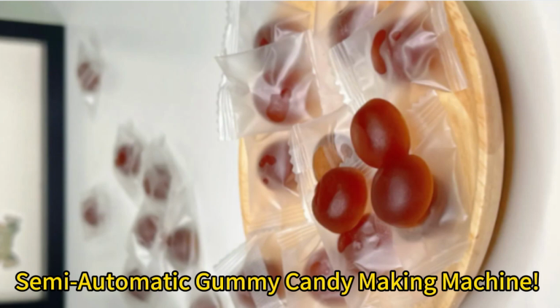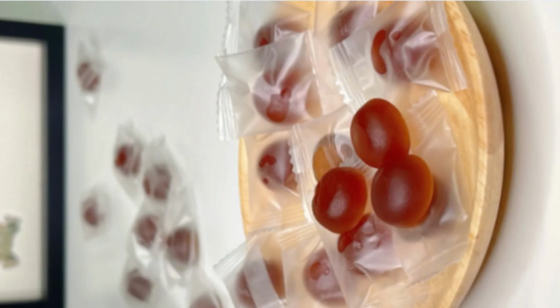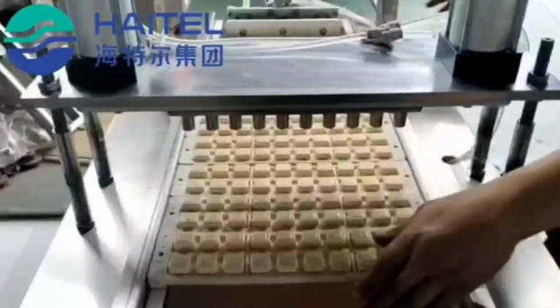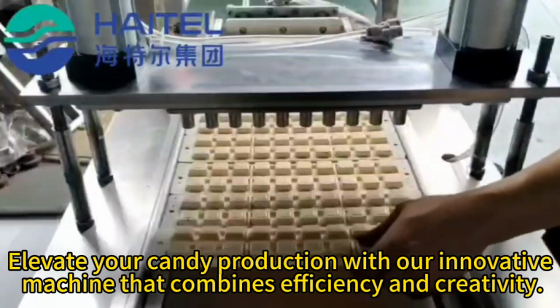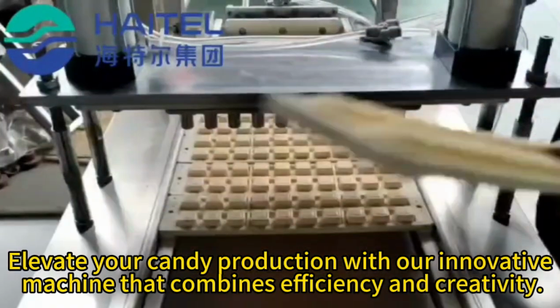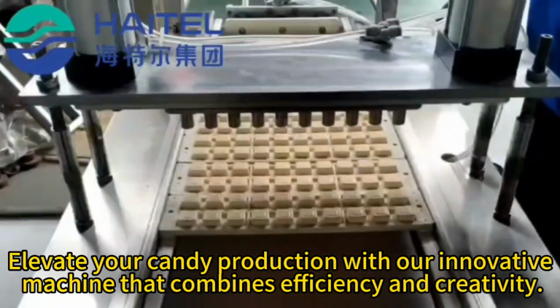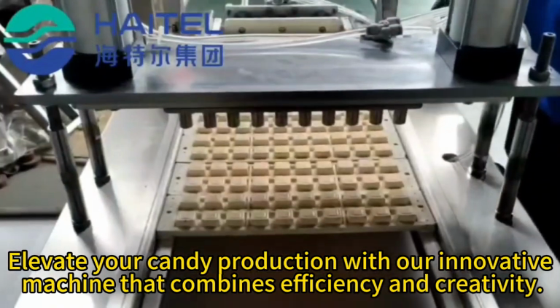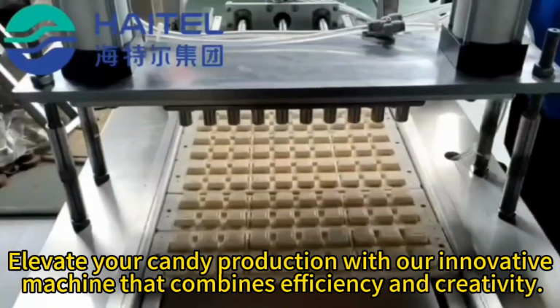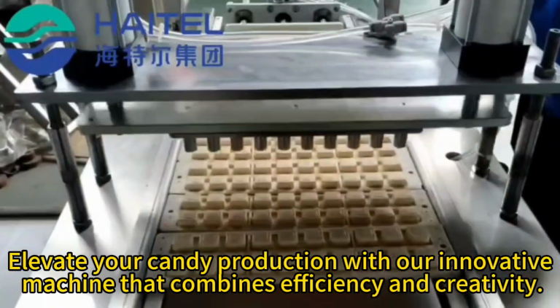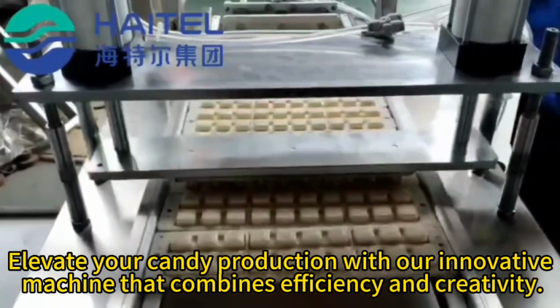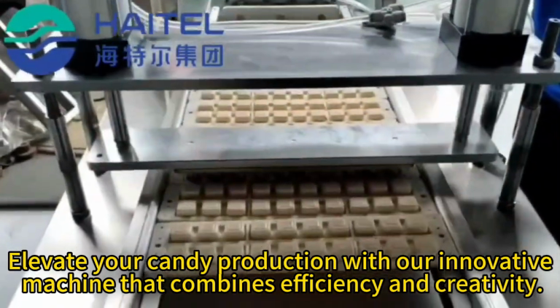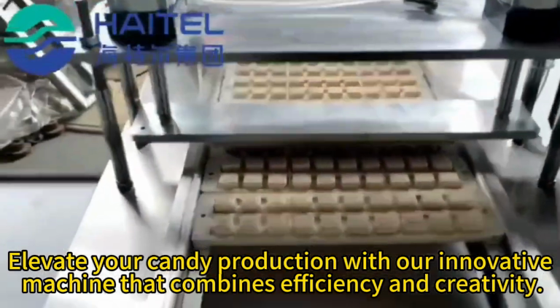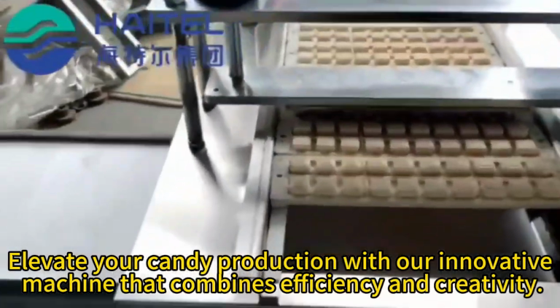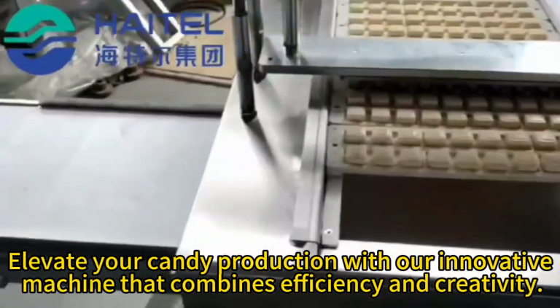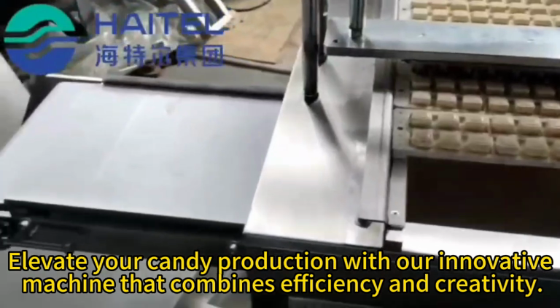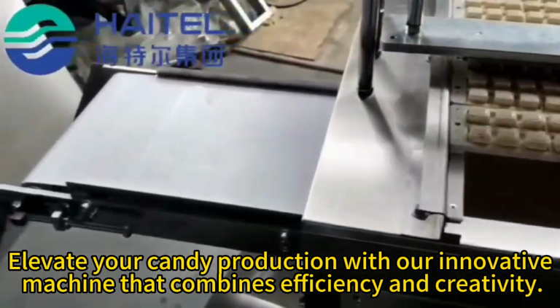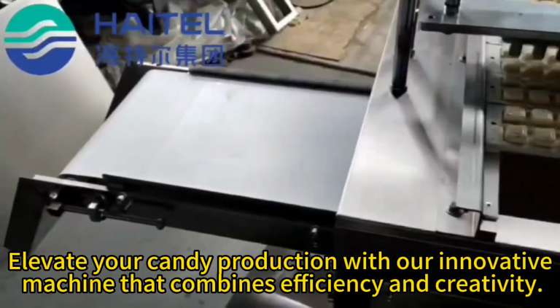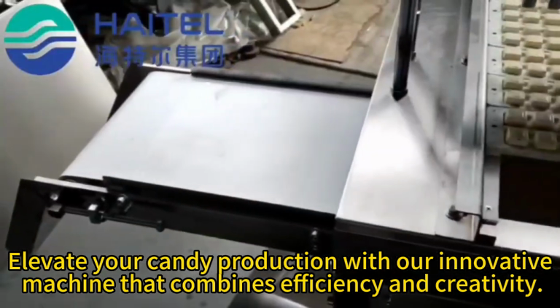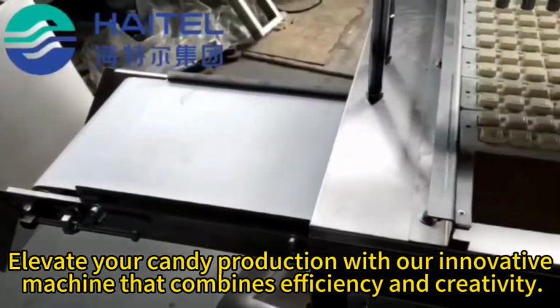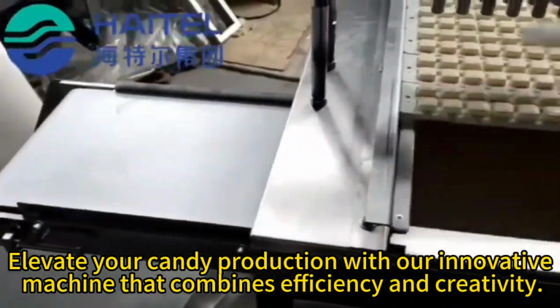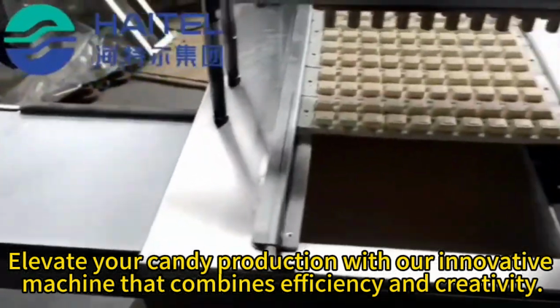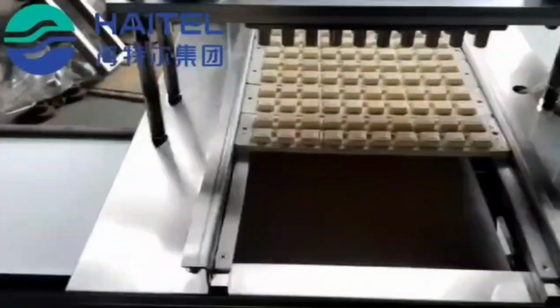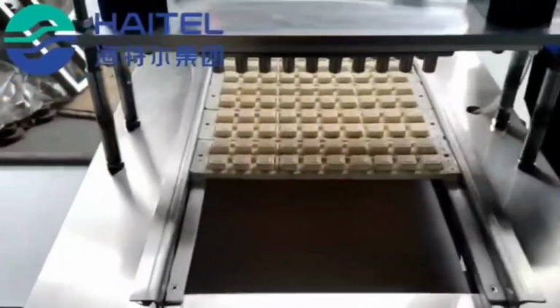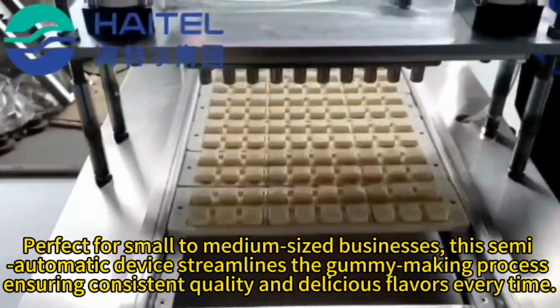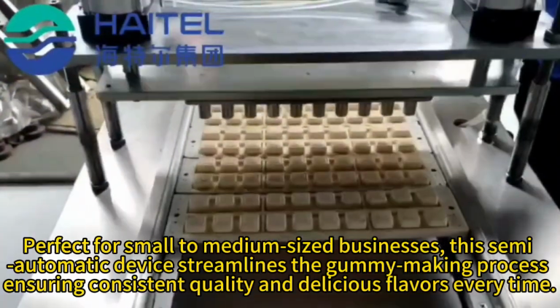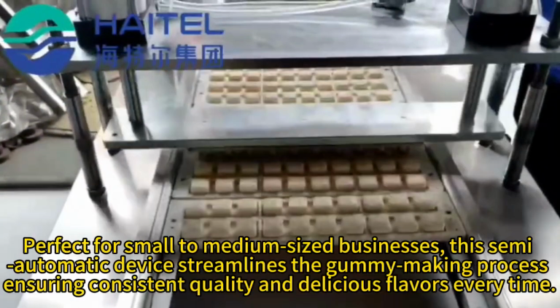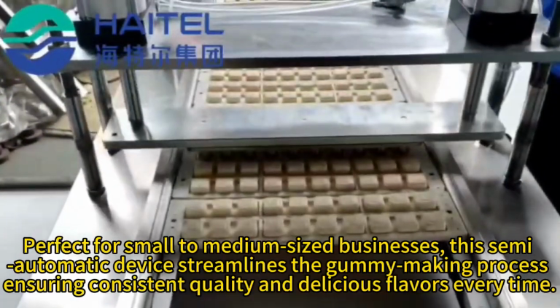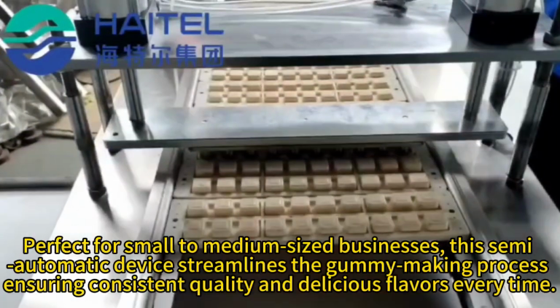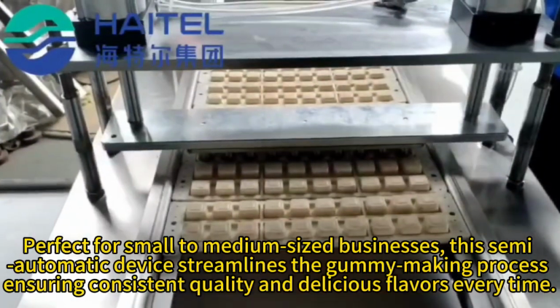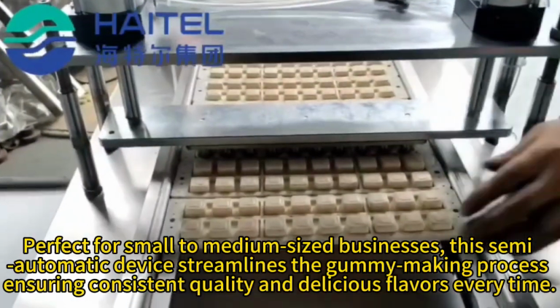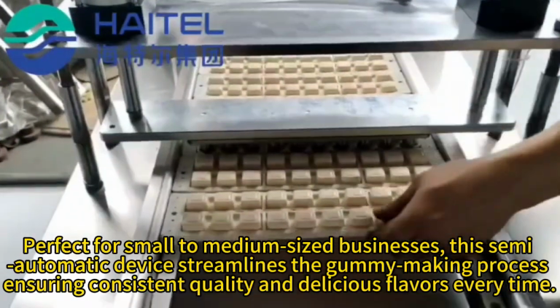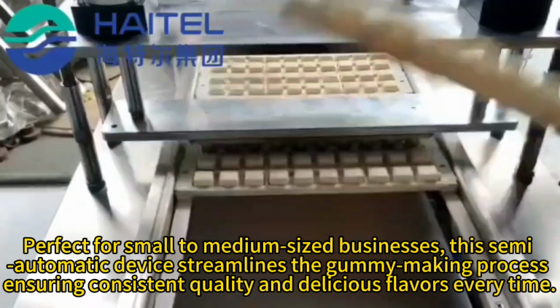Elevate your candy production with our innovative machine that combines efficiency and creativity, perfect for small to medium-sized businesses.